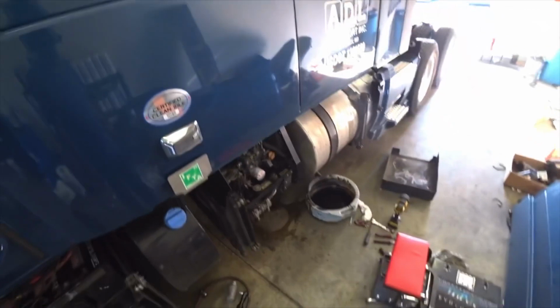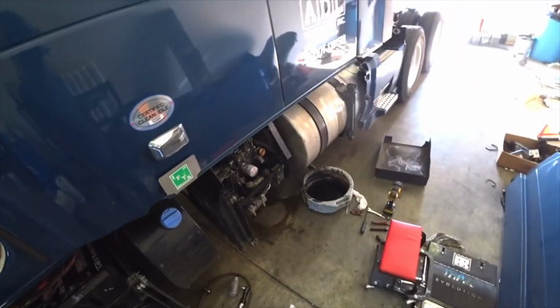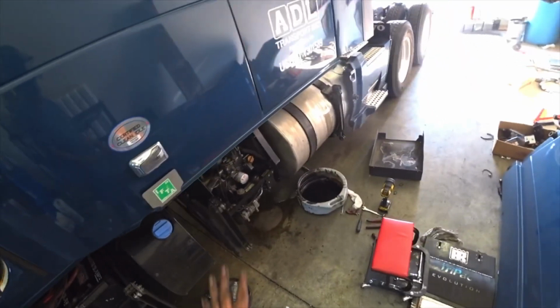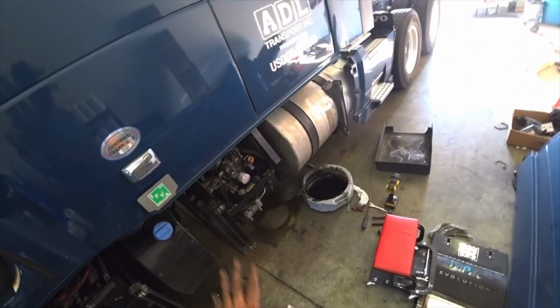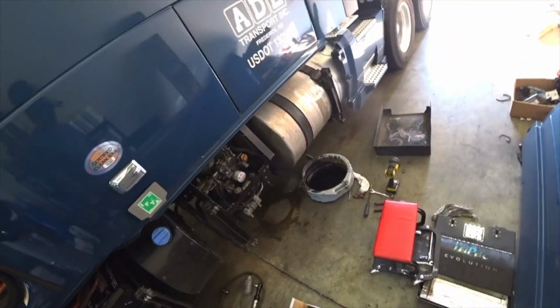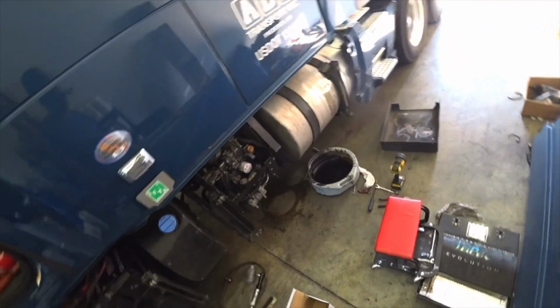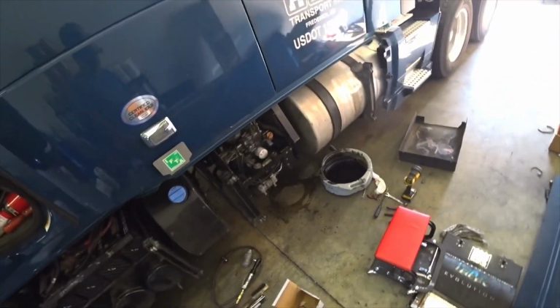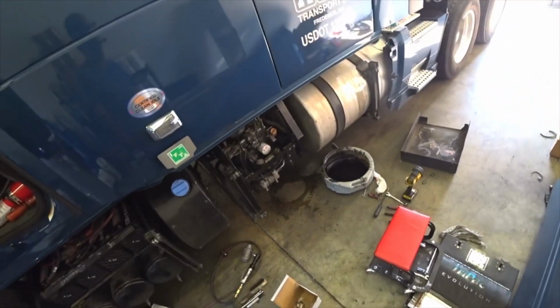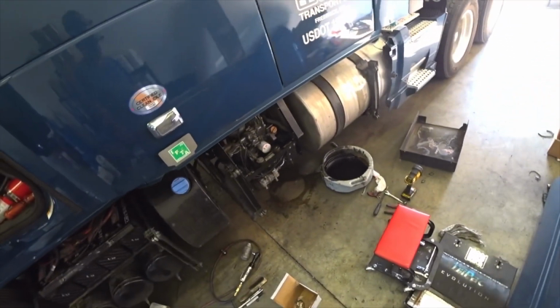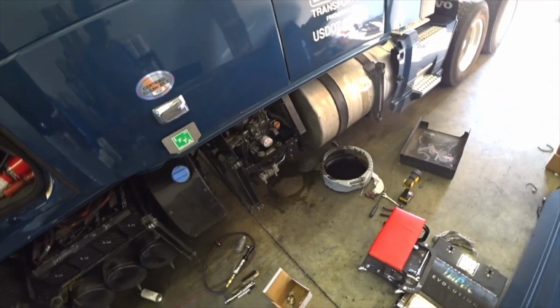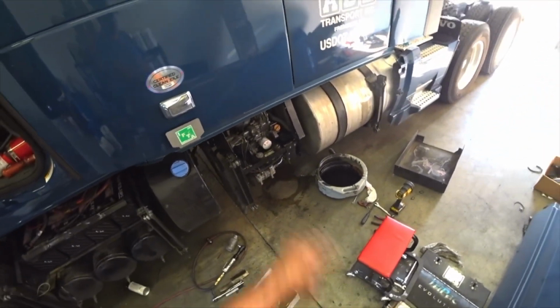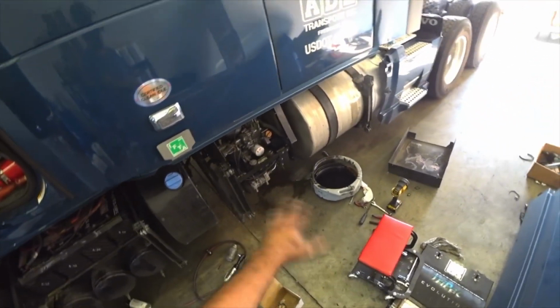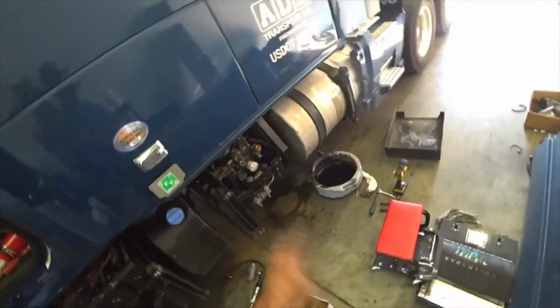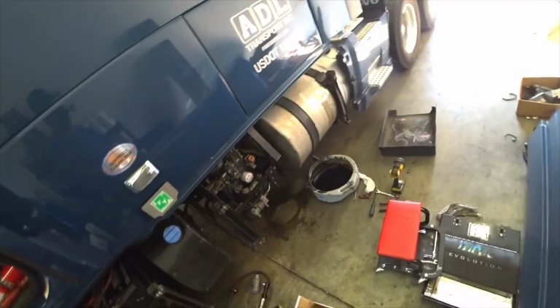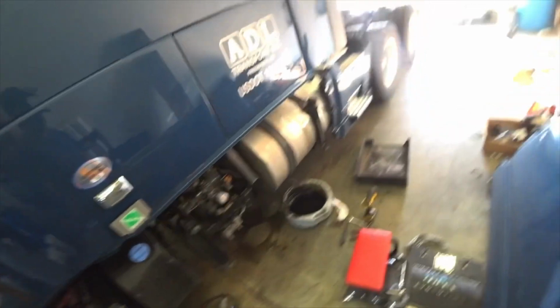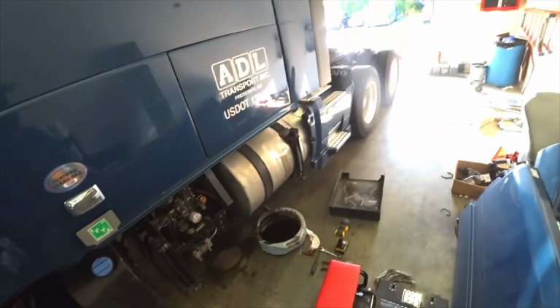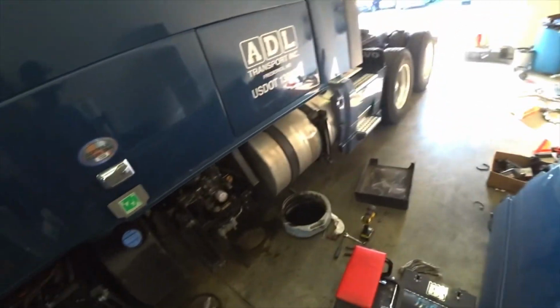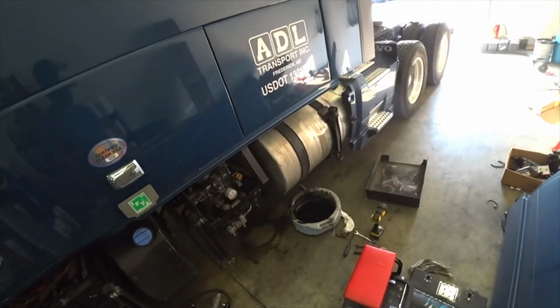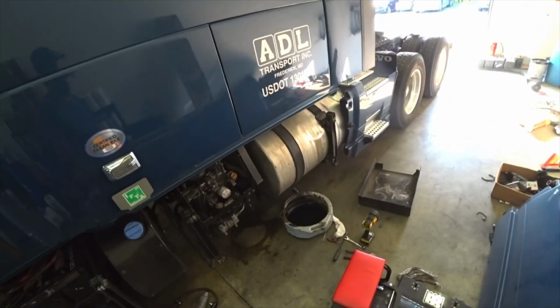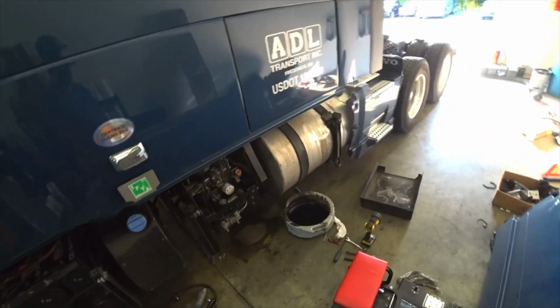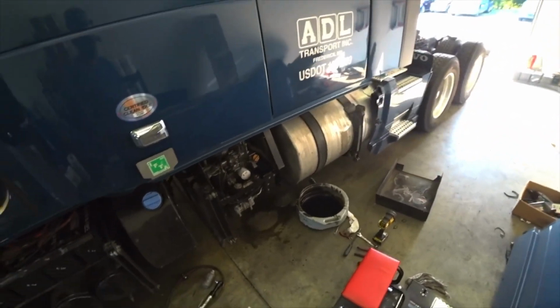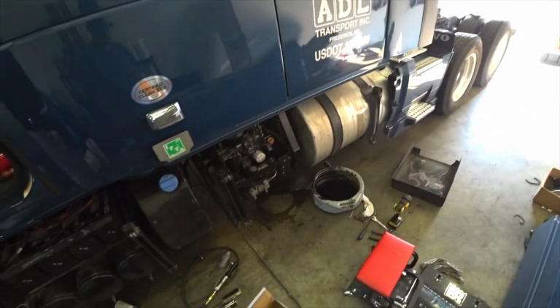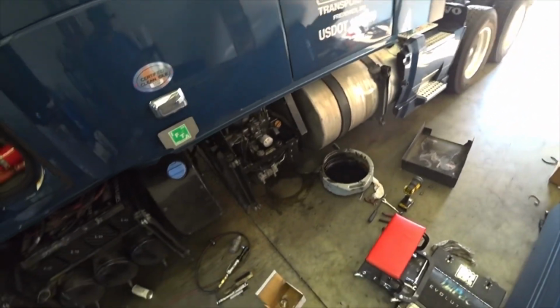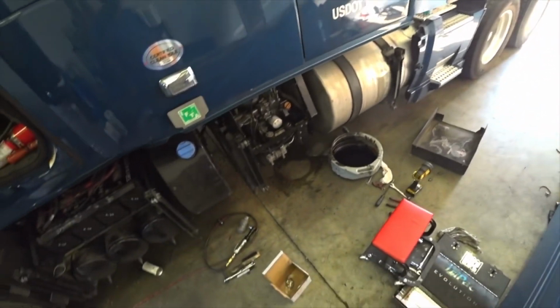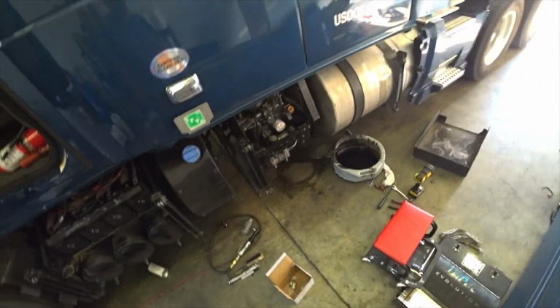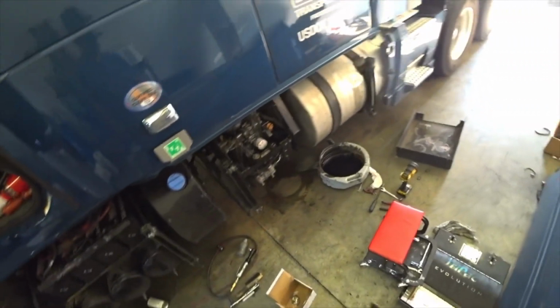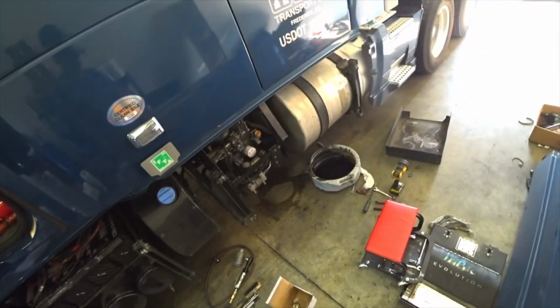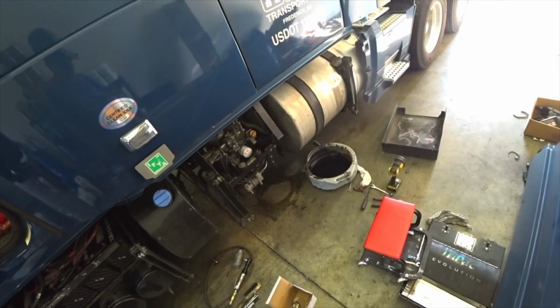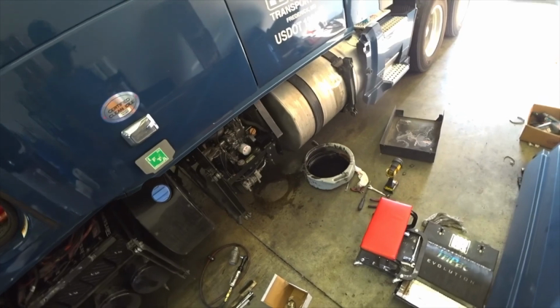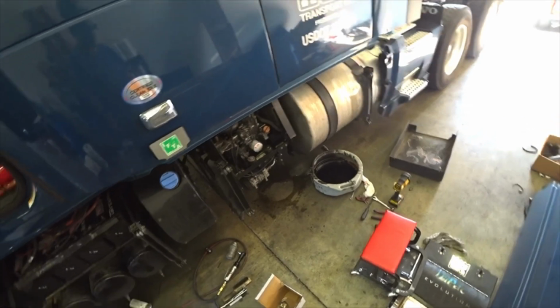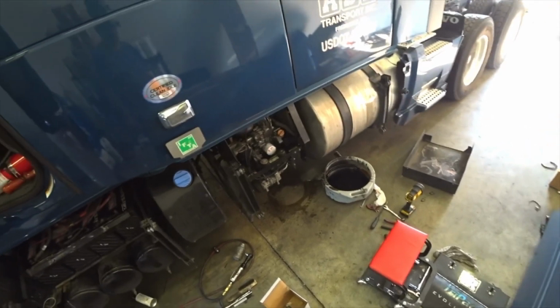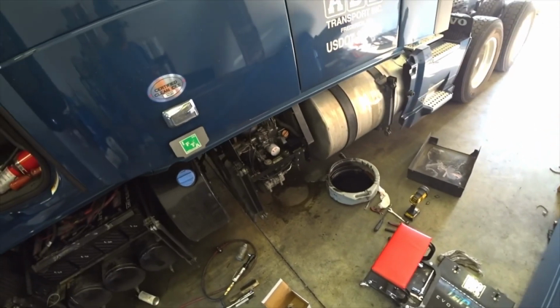We're just going to let that run for a while and make sure there's no leaks or nothing. I'm going to clean that up underneath and put paper toweling down so I can see if there's anything leaking, but it looks pretty good to me.